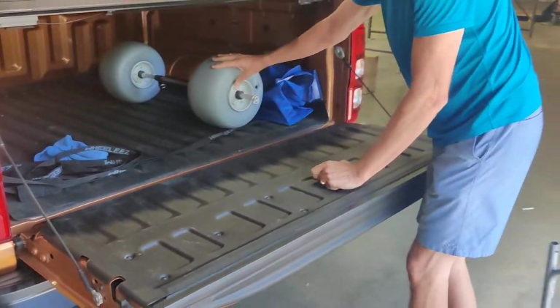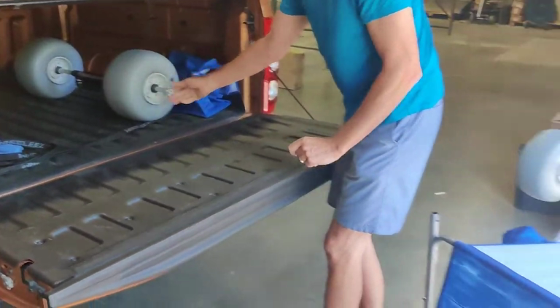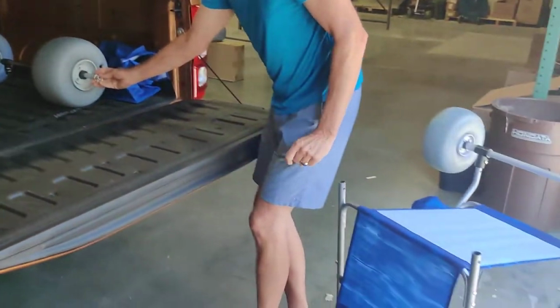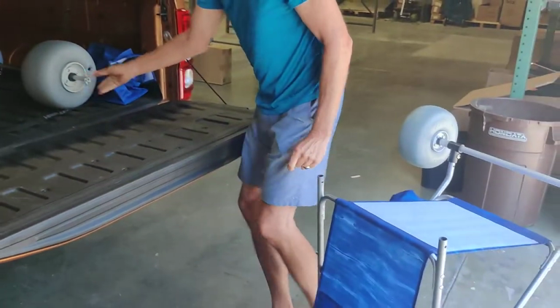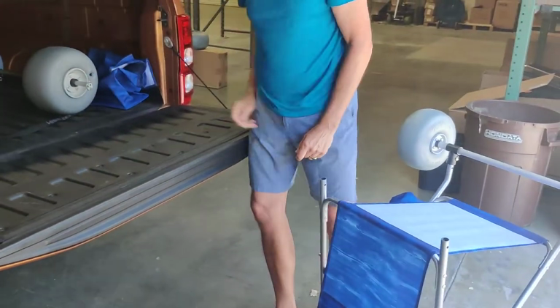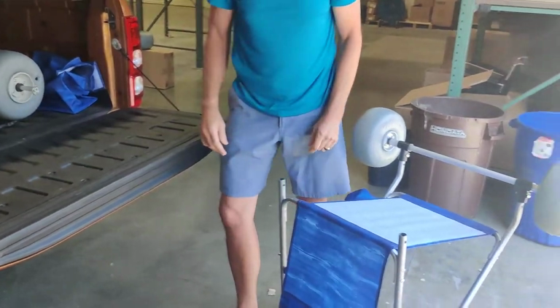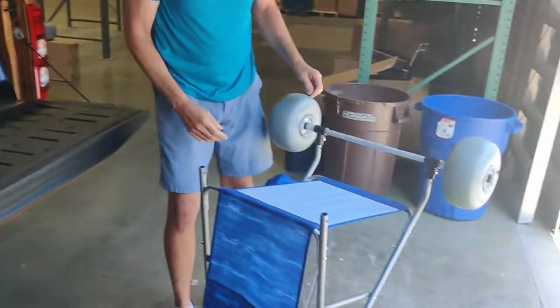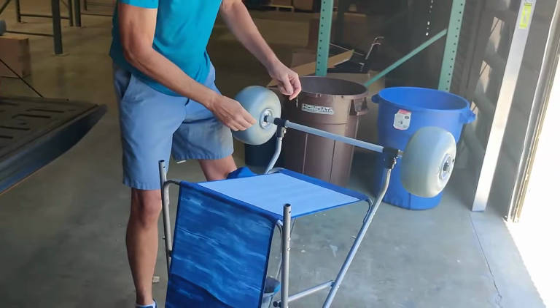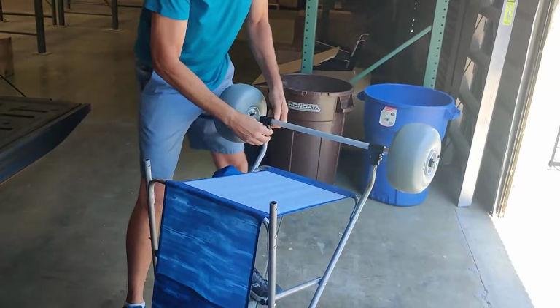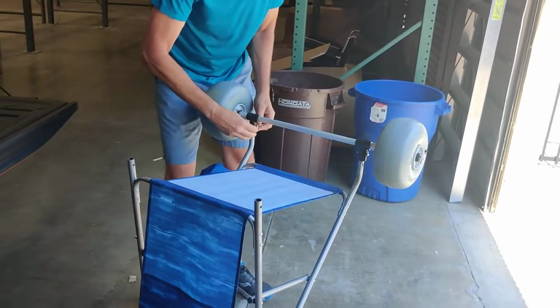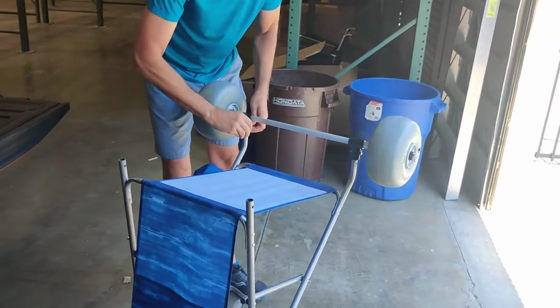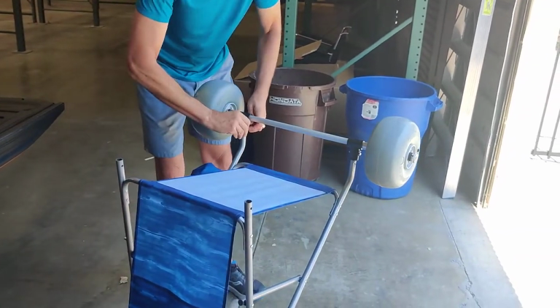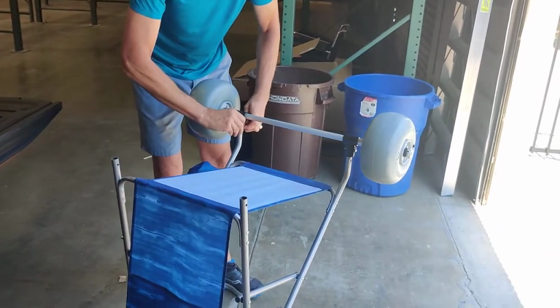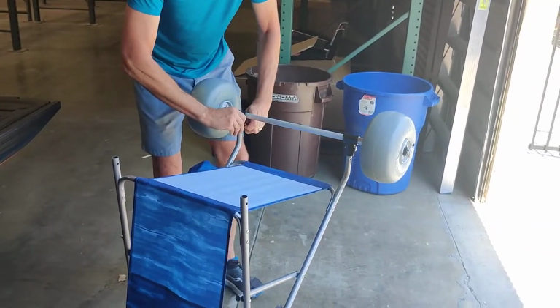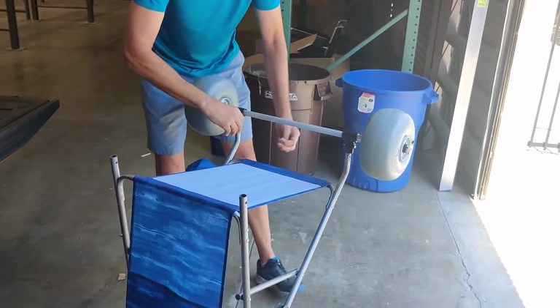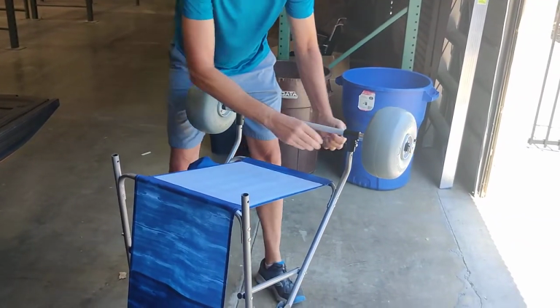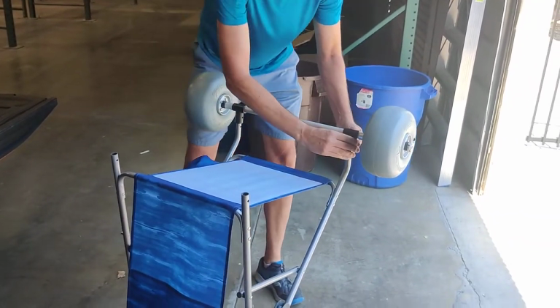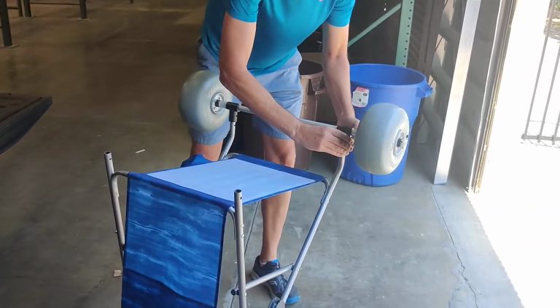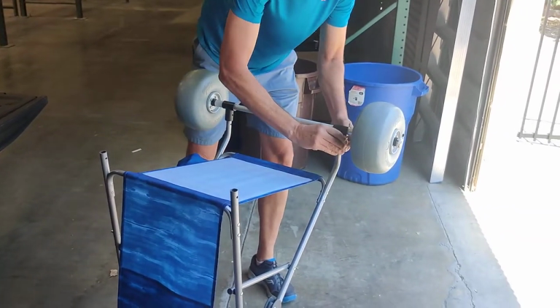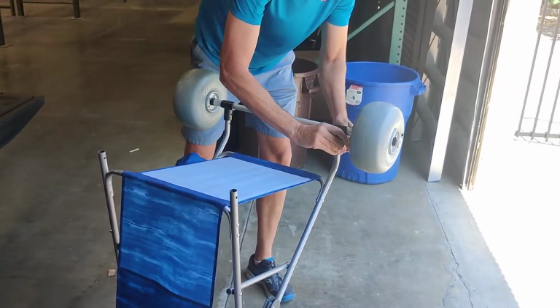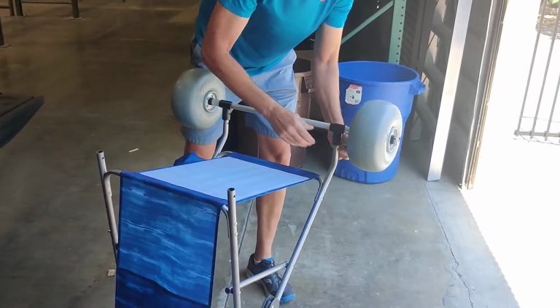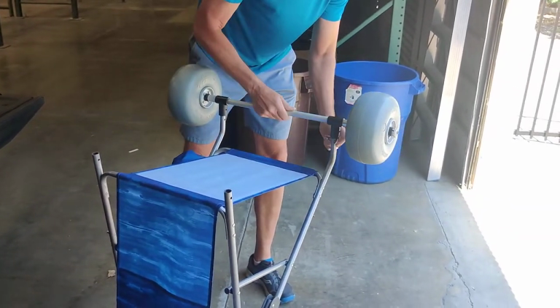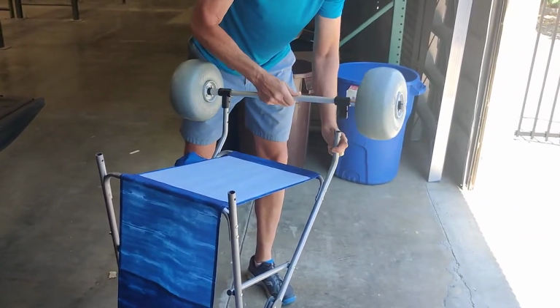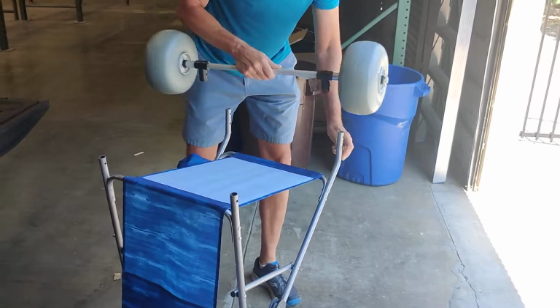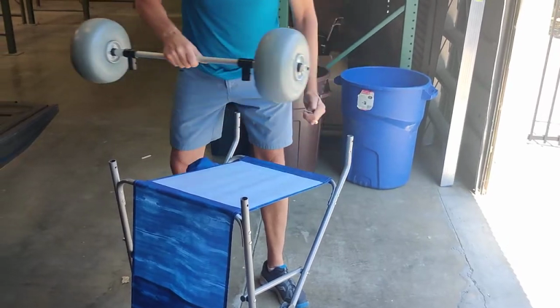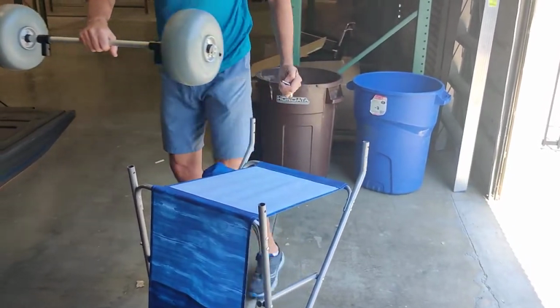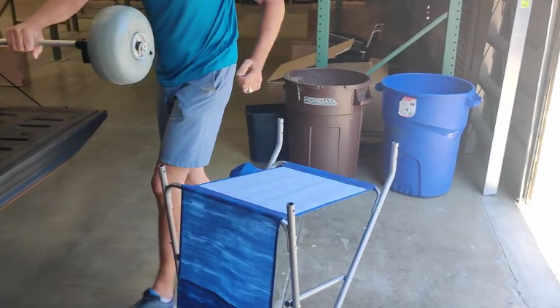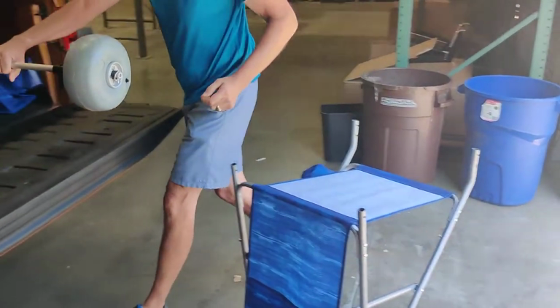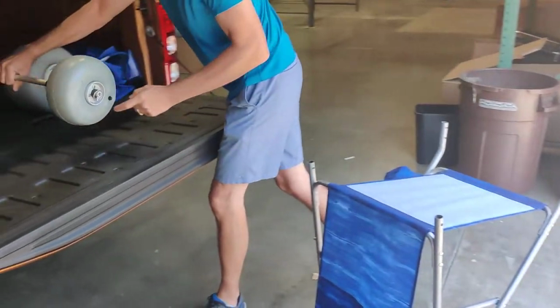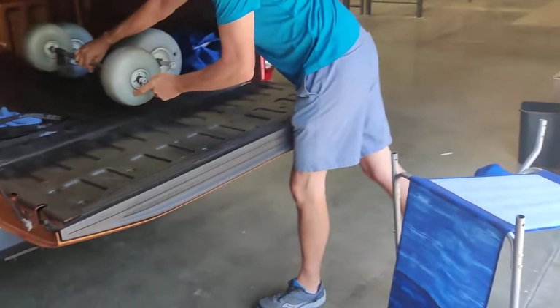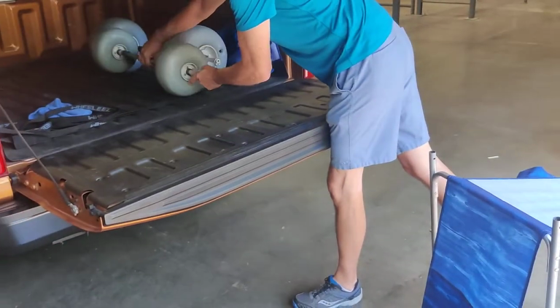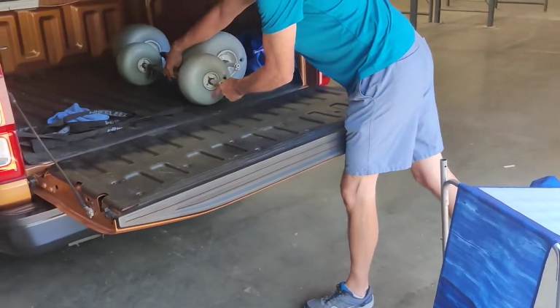Same with the quick clip pins. Next, we'll do the same thing for the front — take those off.